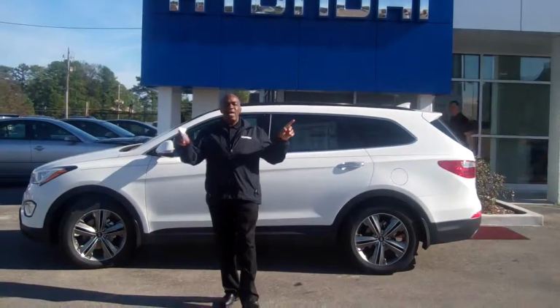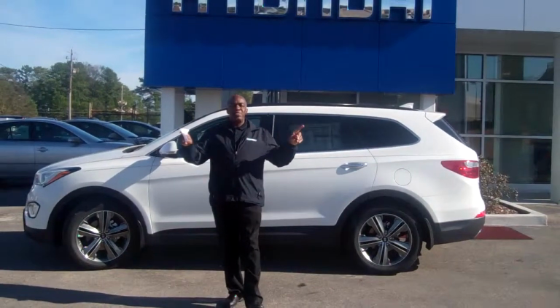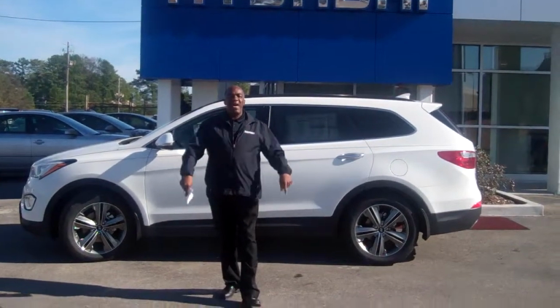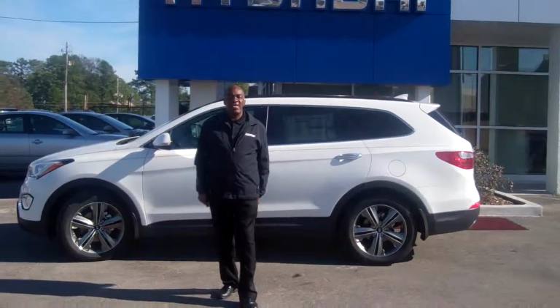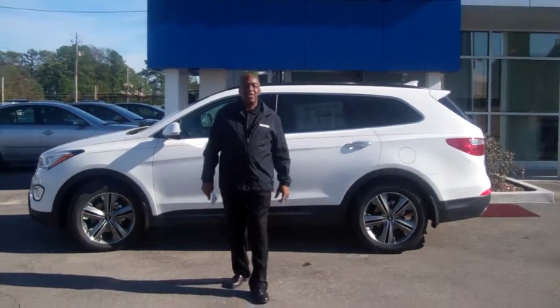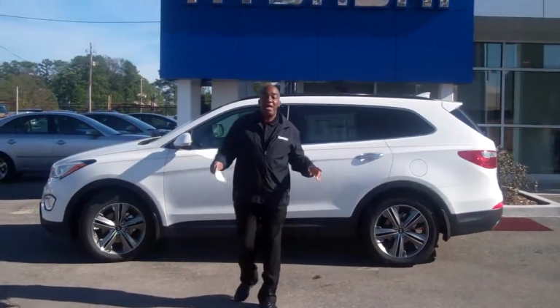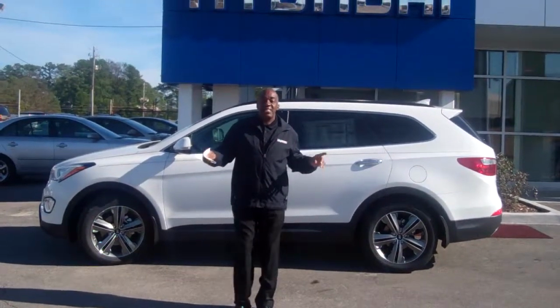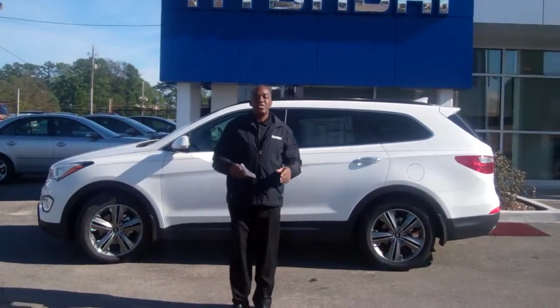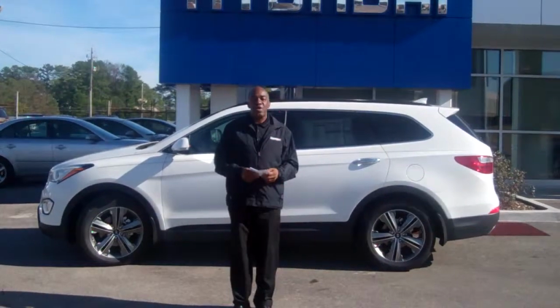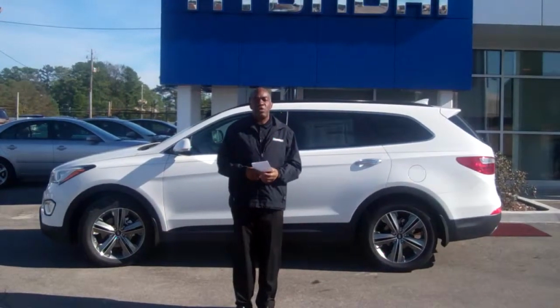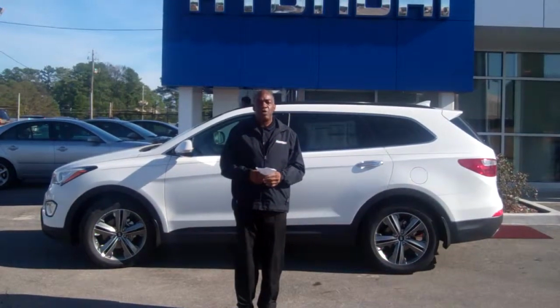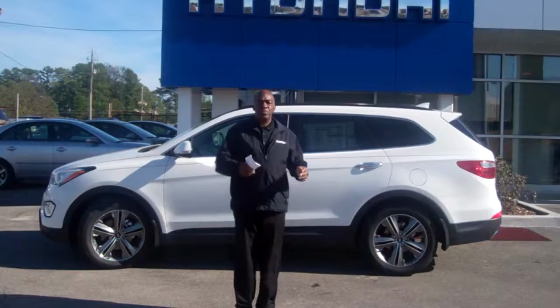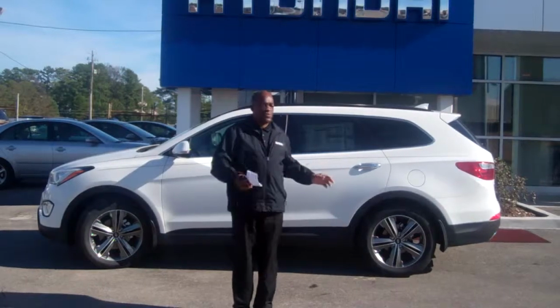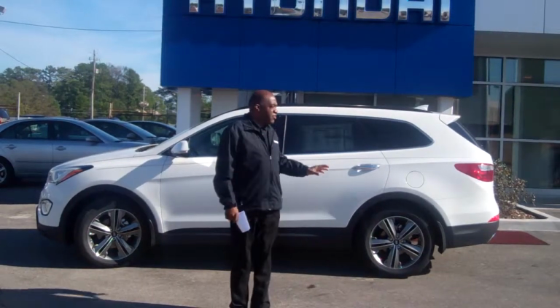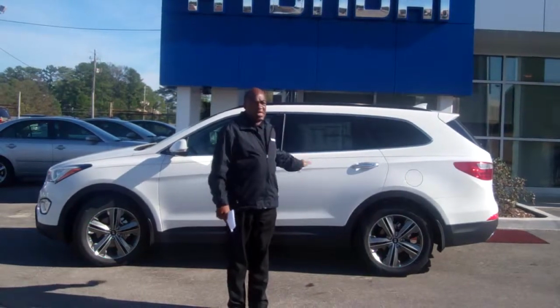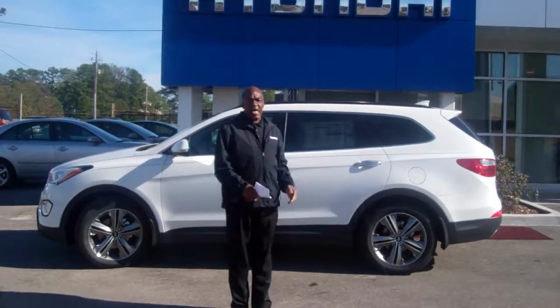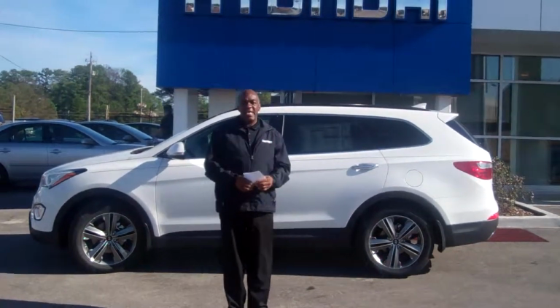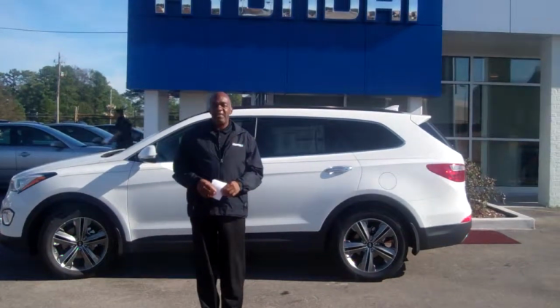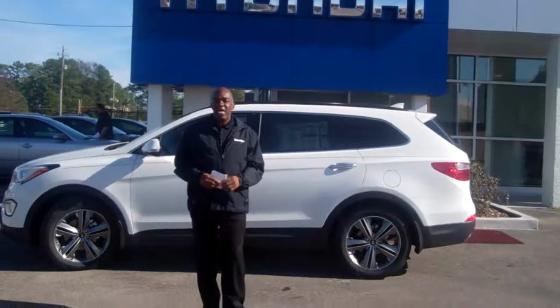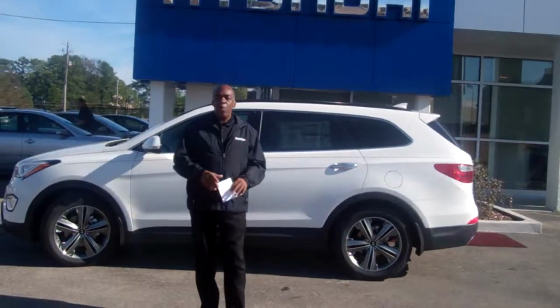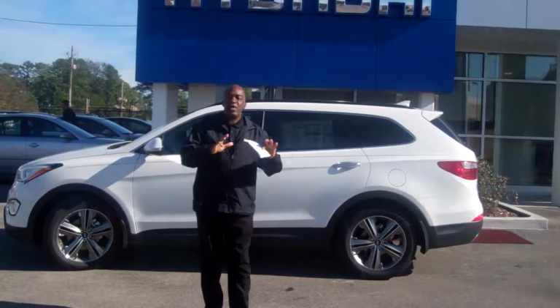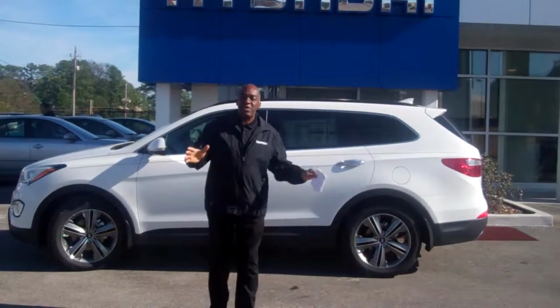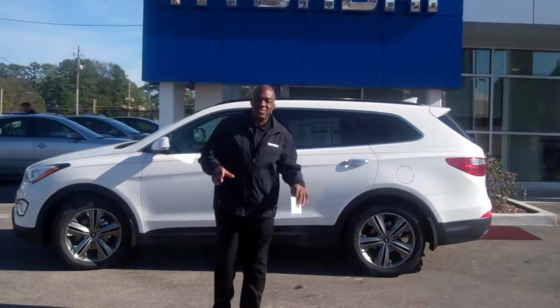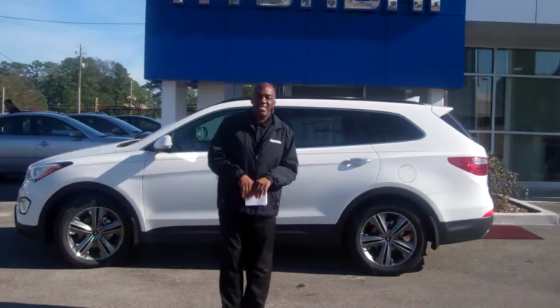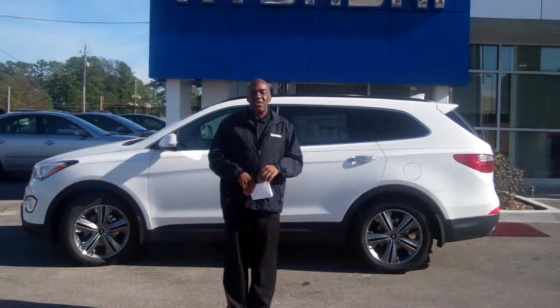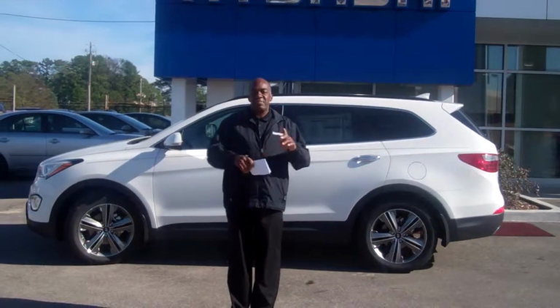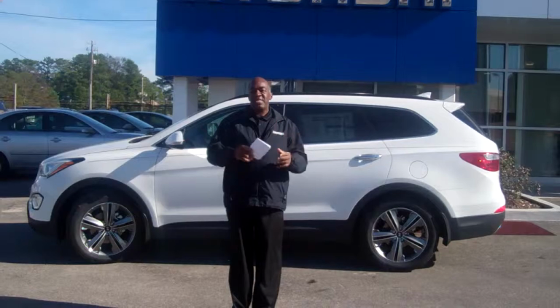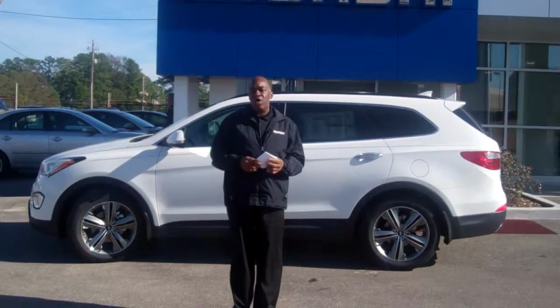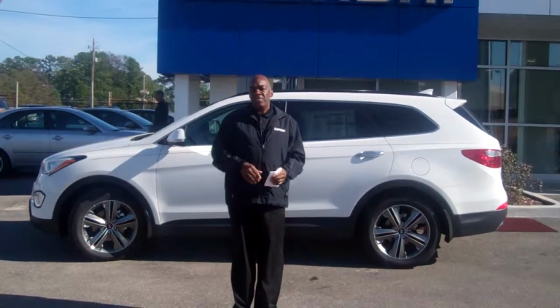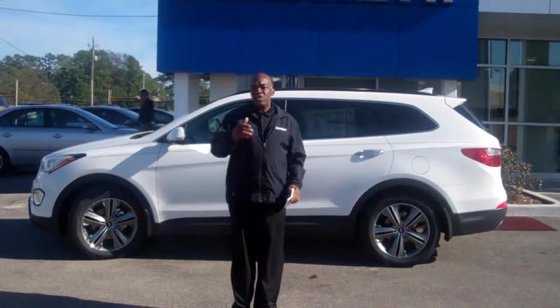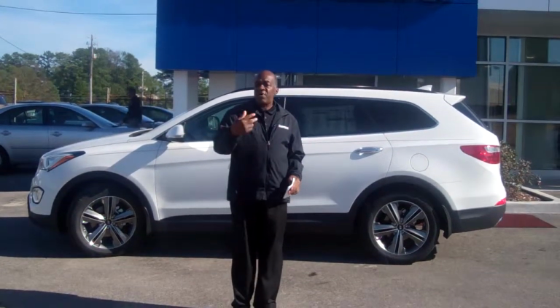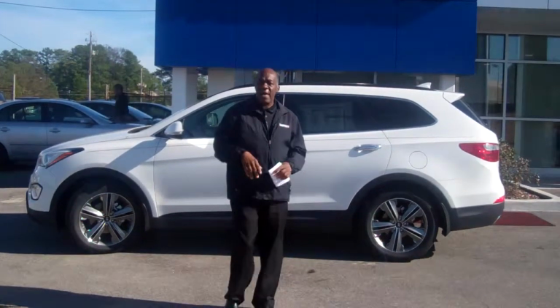Hello, Mr. Vaughn. How you doing? Thank you so much for inquiring on this beautiful 2013 Hyundai Santa Fe. Hope you had a great Christmas. Just saw you a couple of days ago — thank you so much for coming back.